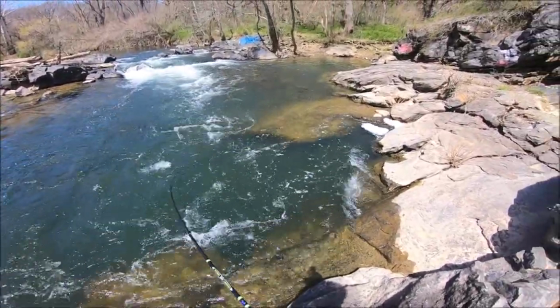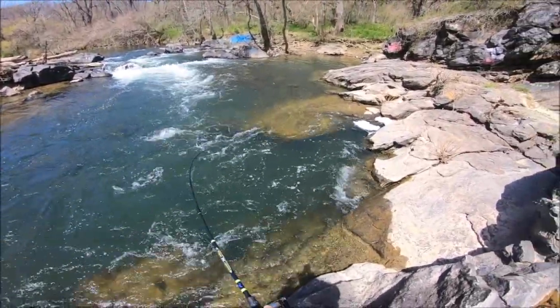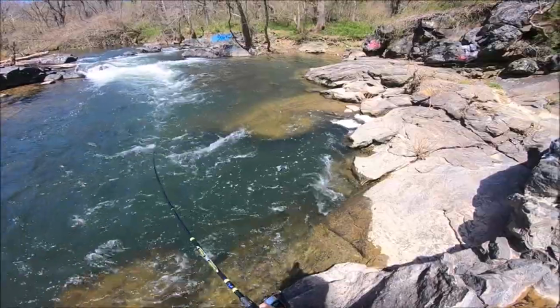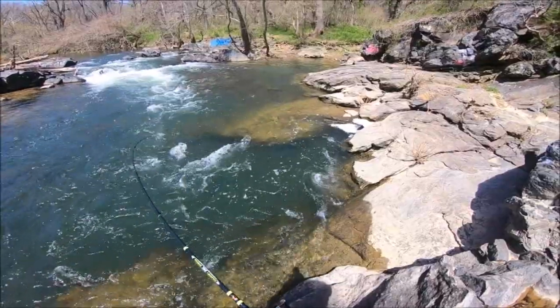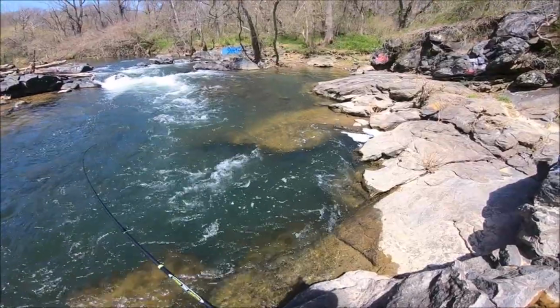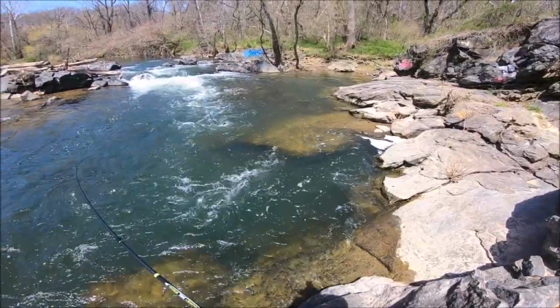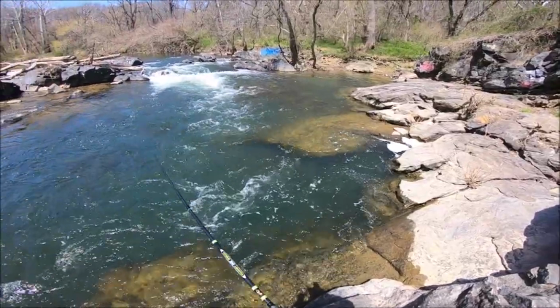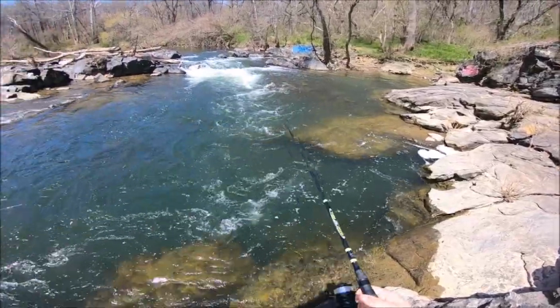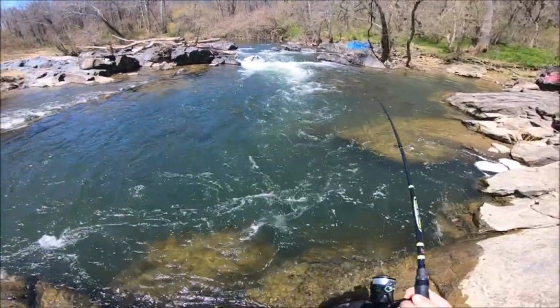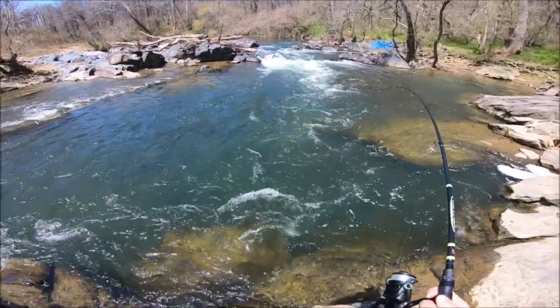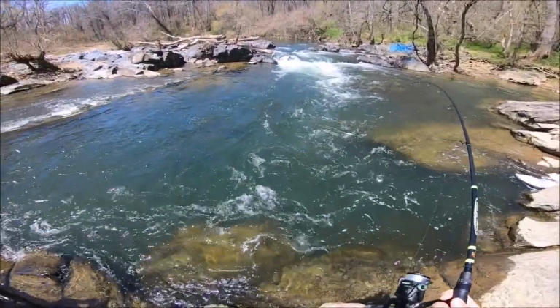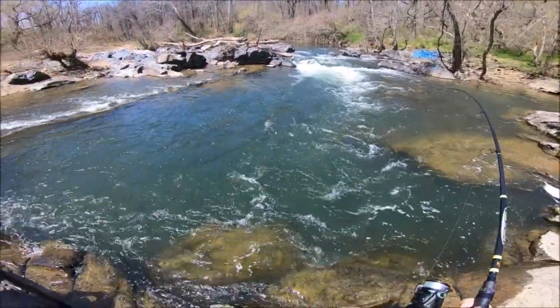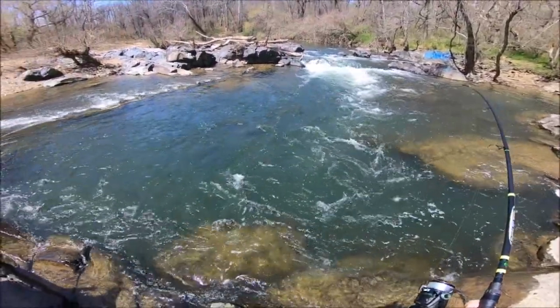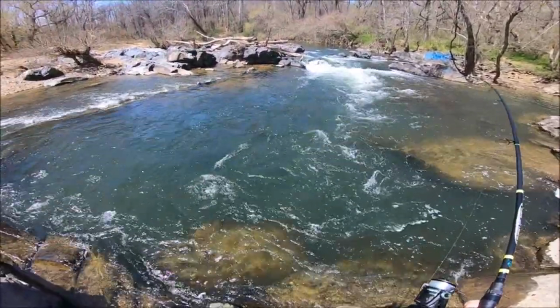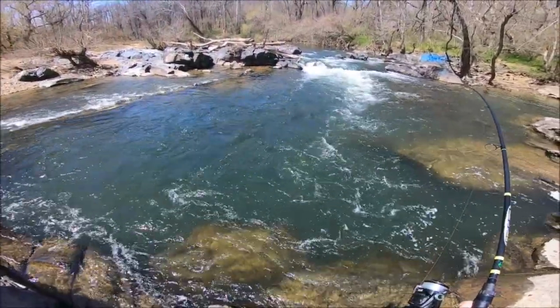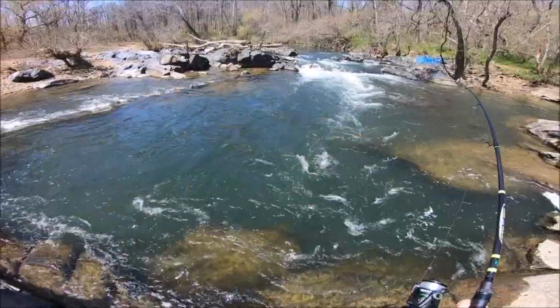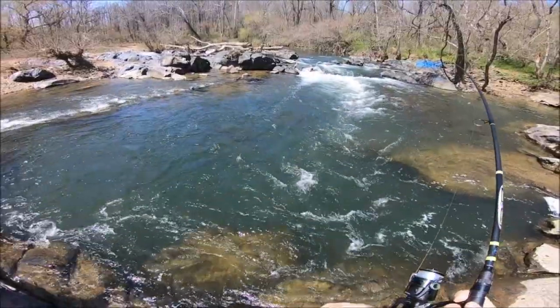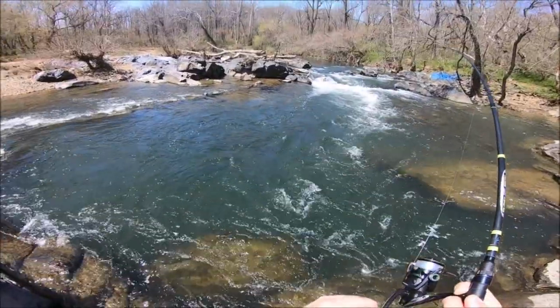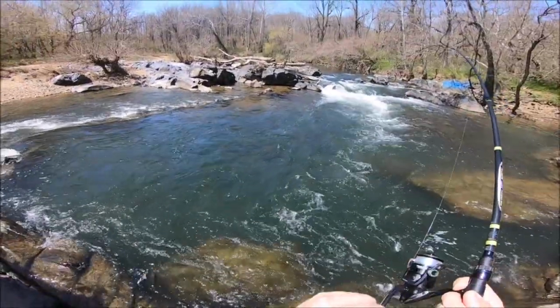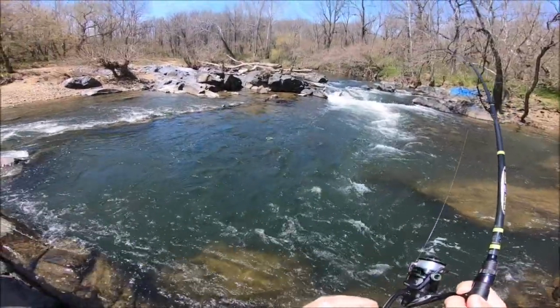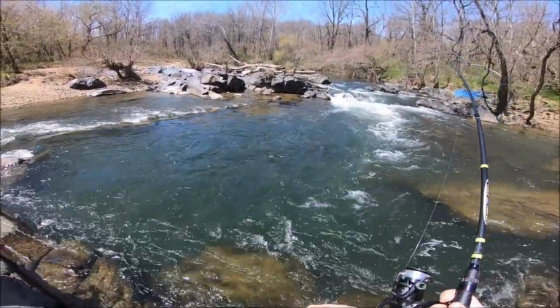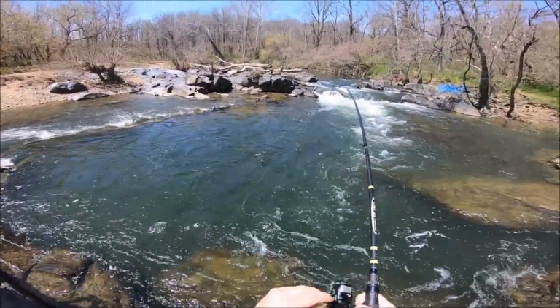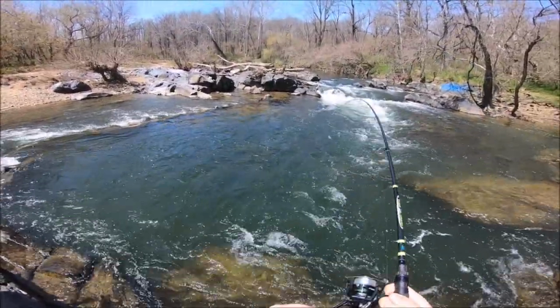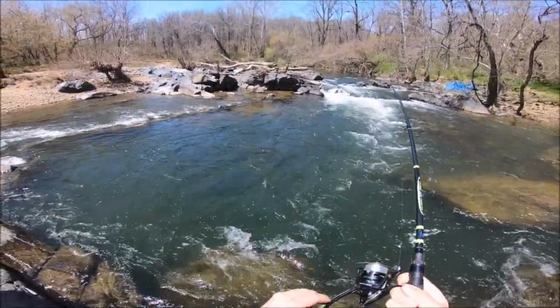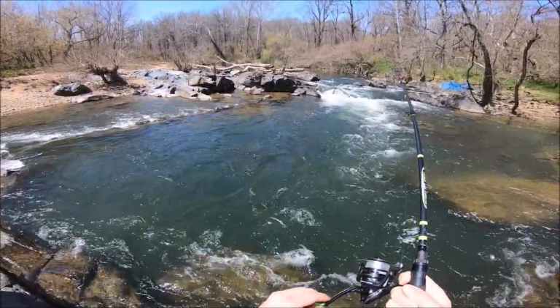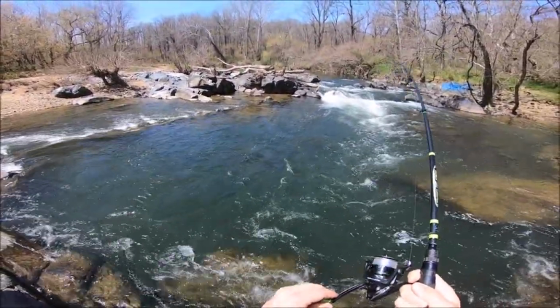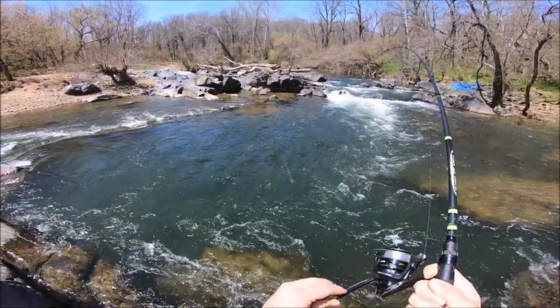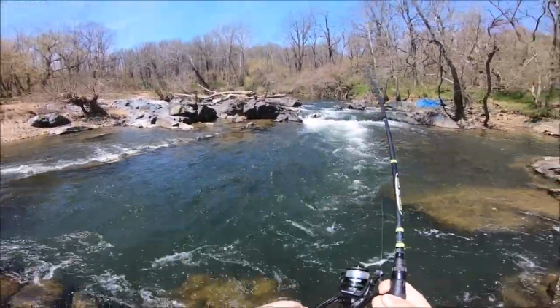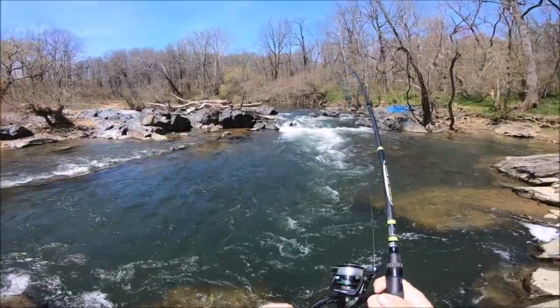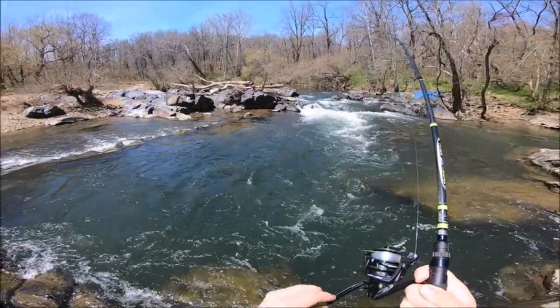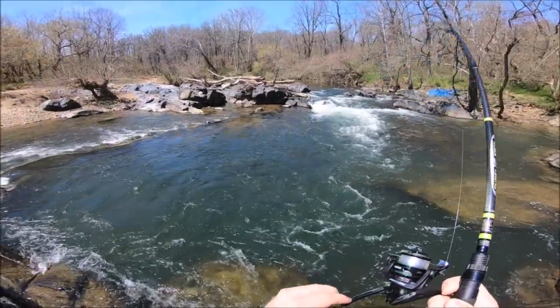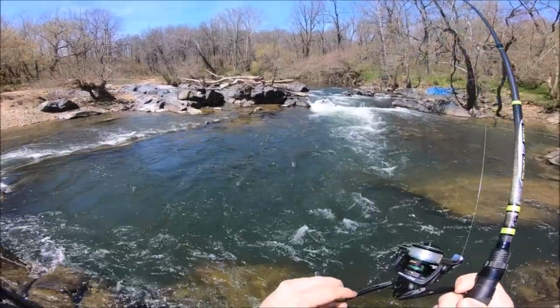Beautiful shad on! On four pound test, this is not an easy fight in the current.